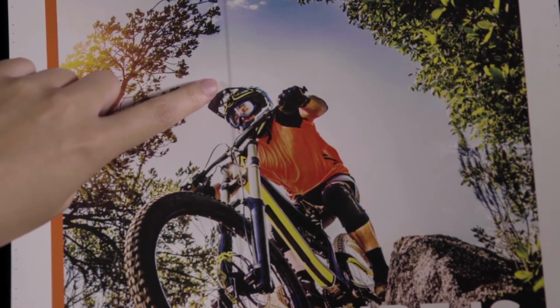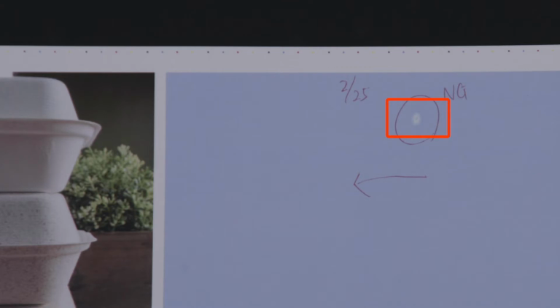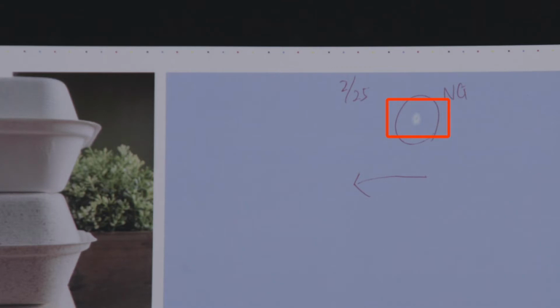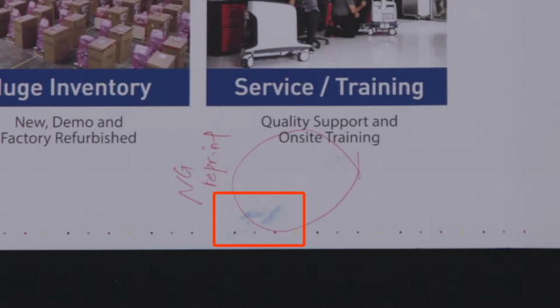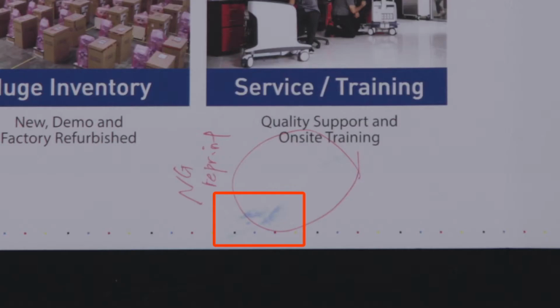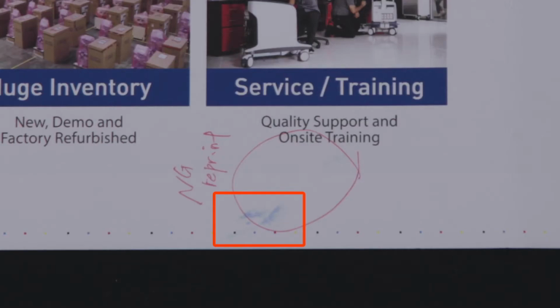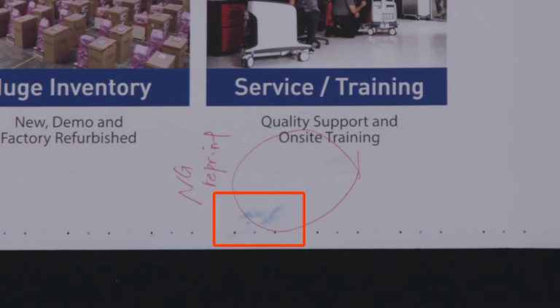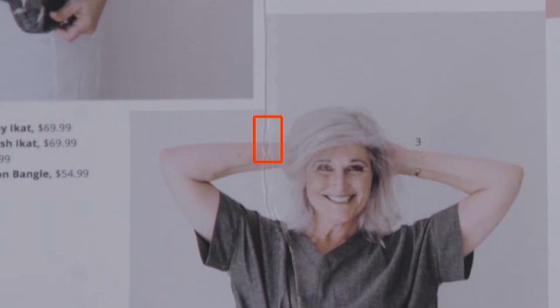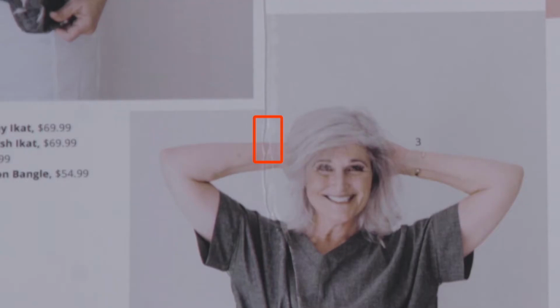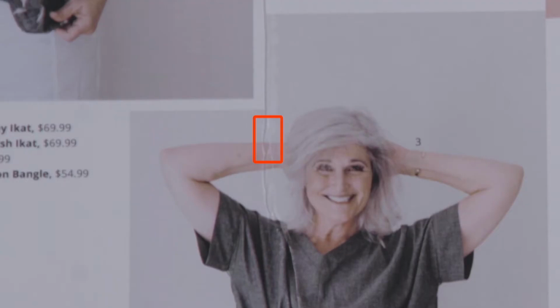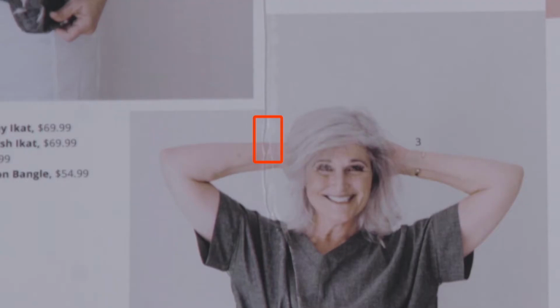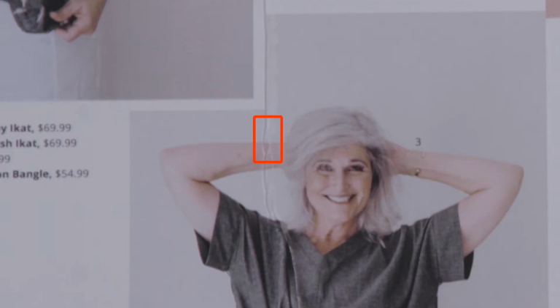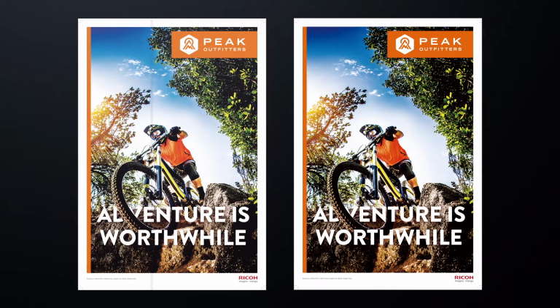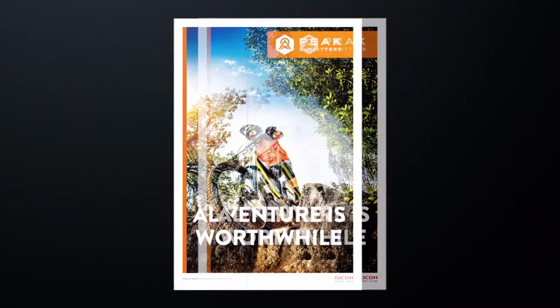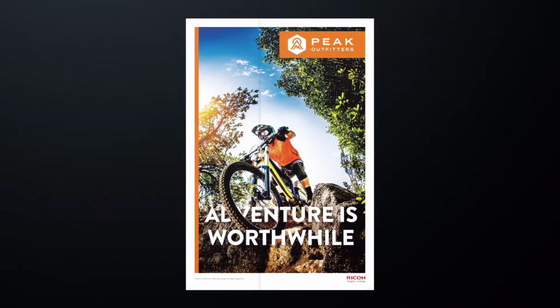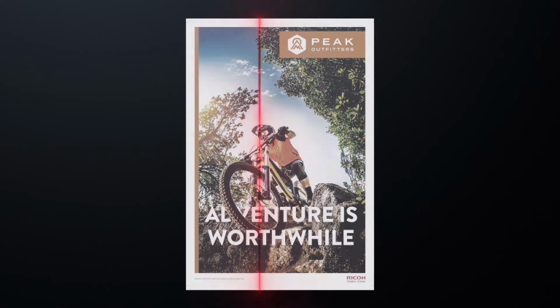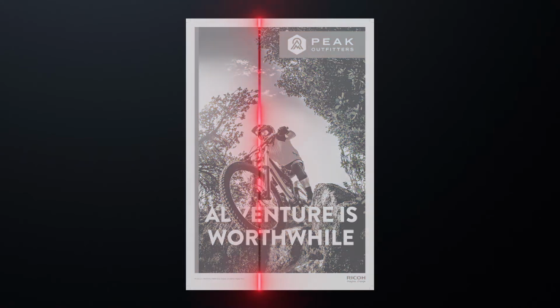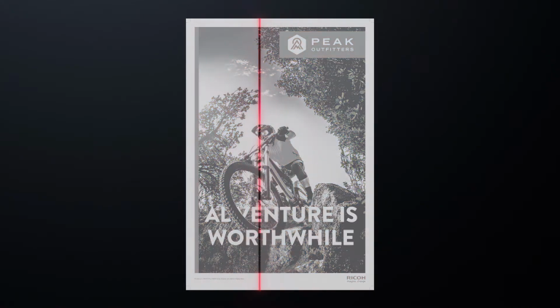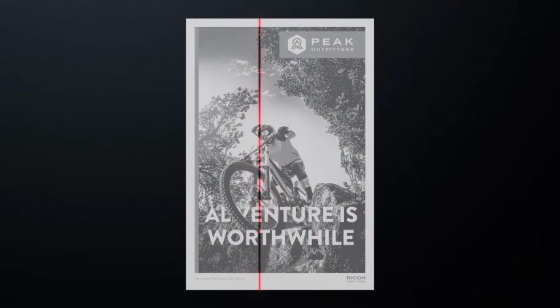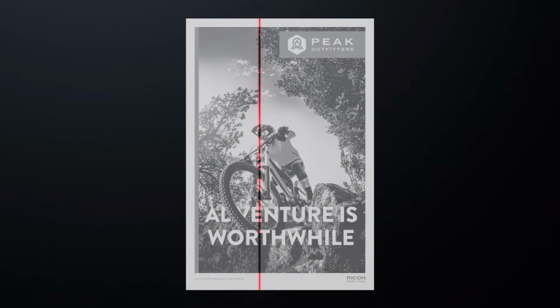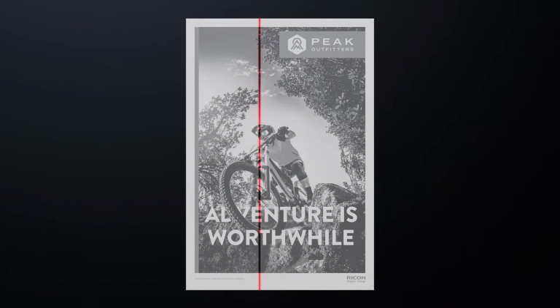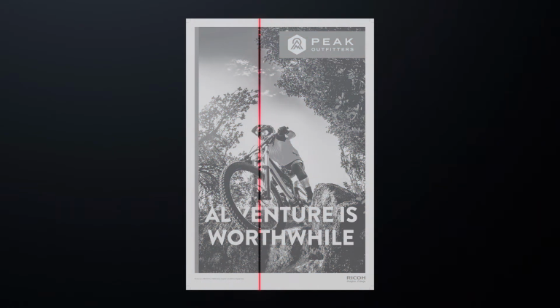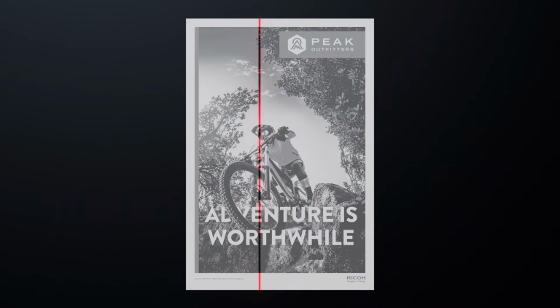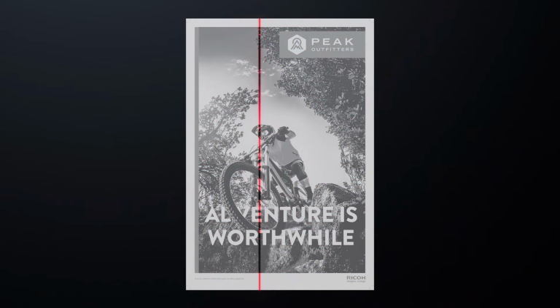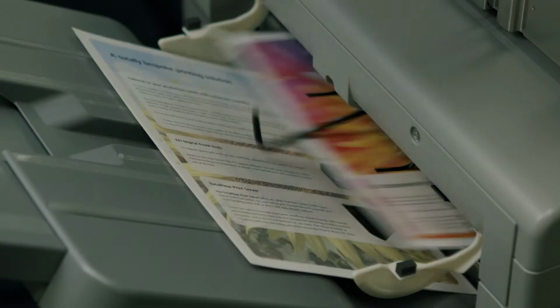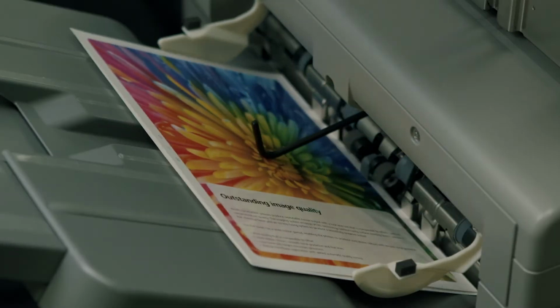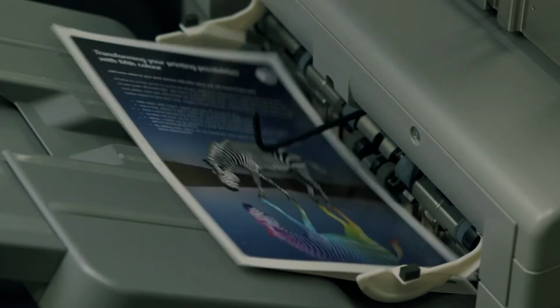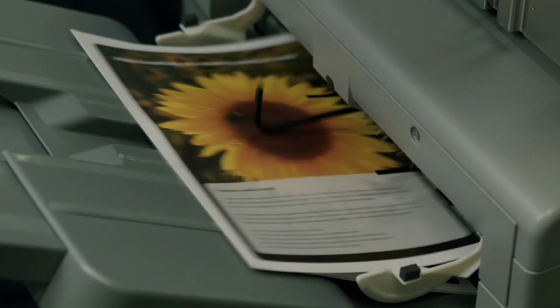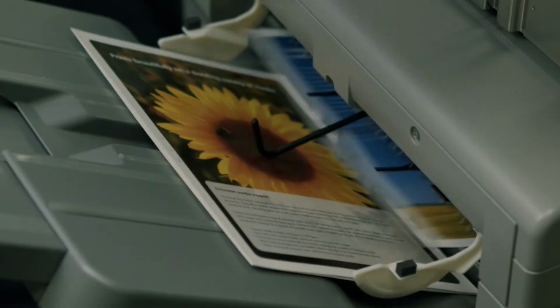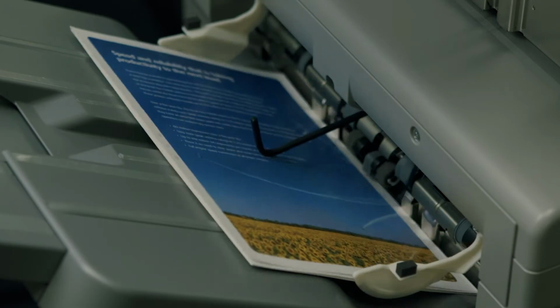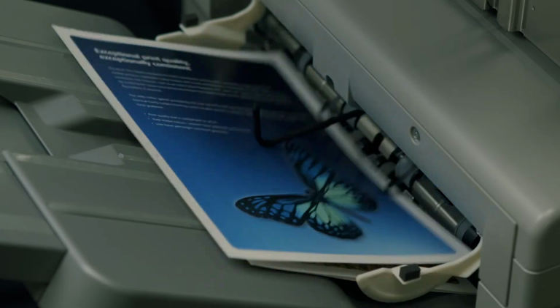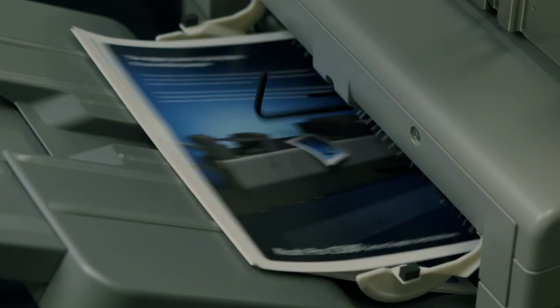A wide variety of defects can be detected. IQM detects defects by comparing against the ripped image data, so variable print is also supported.